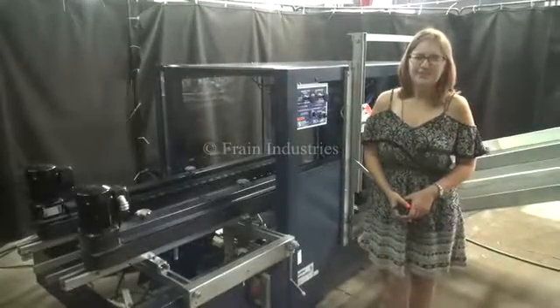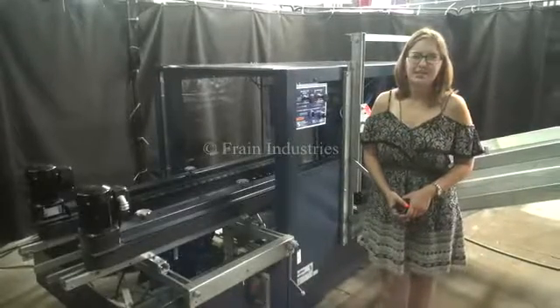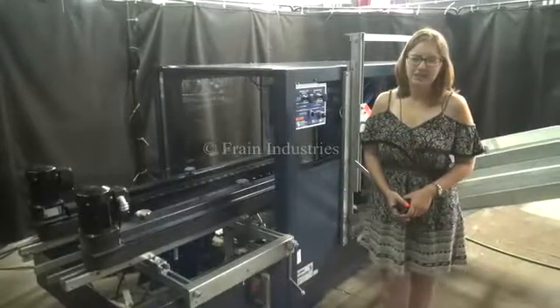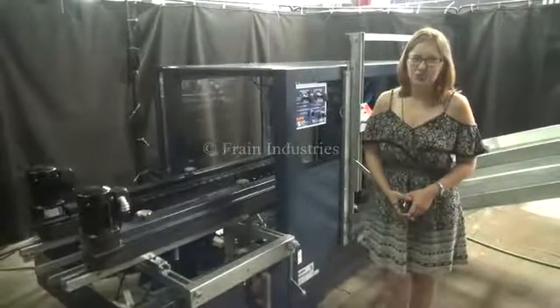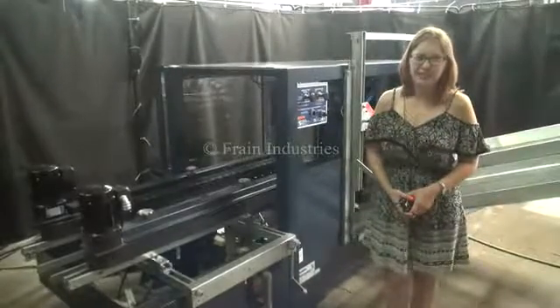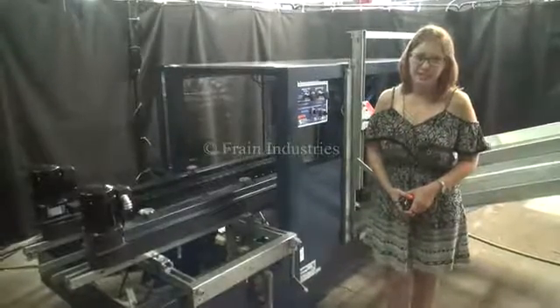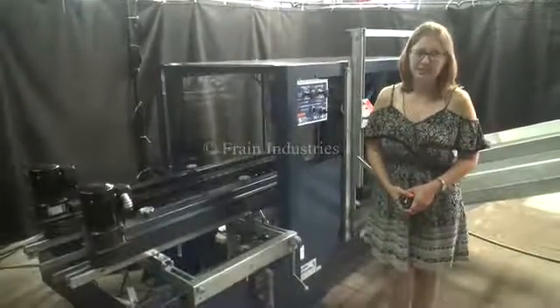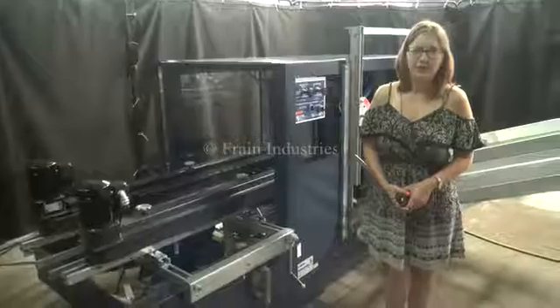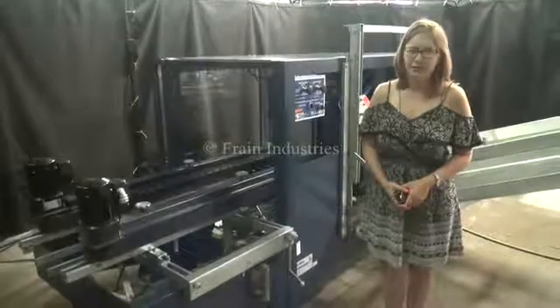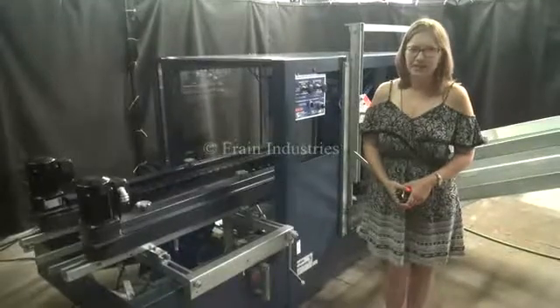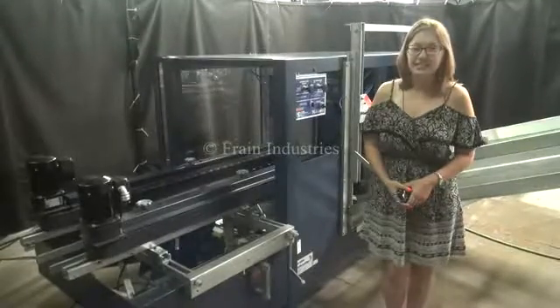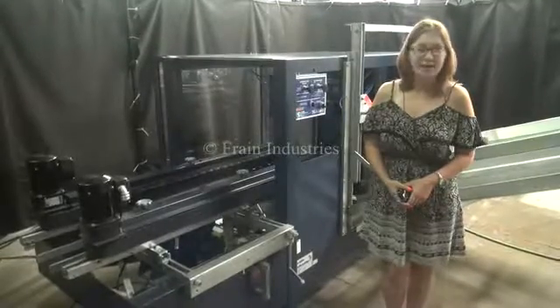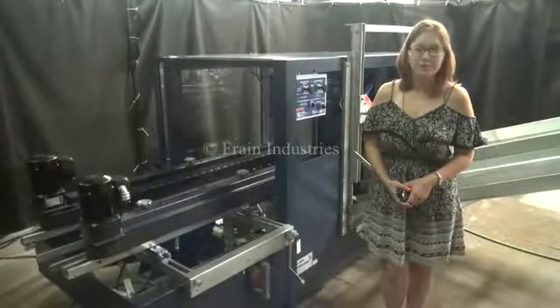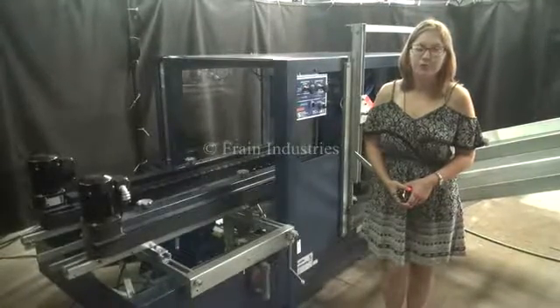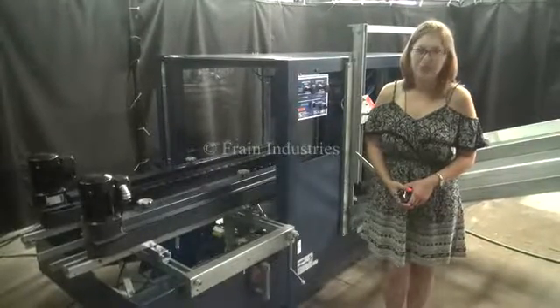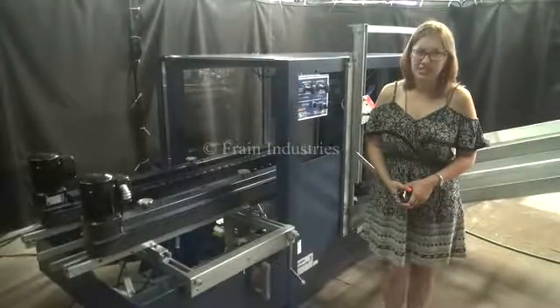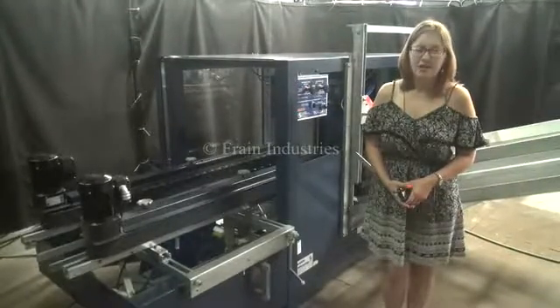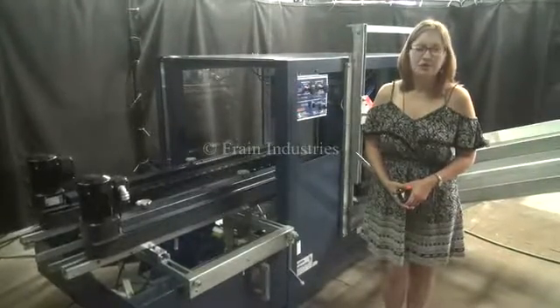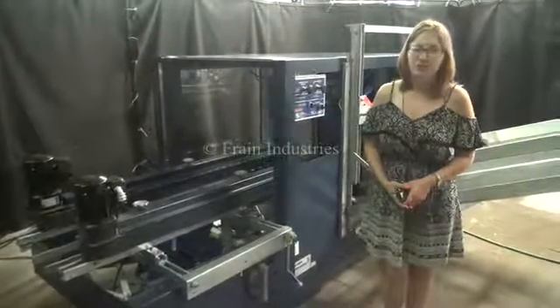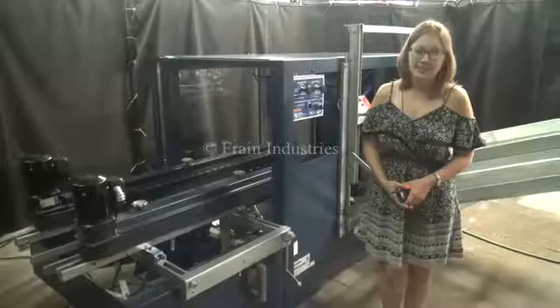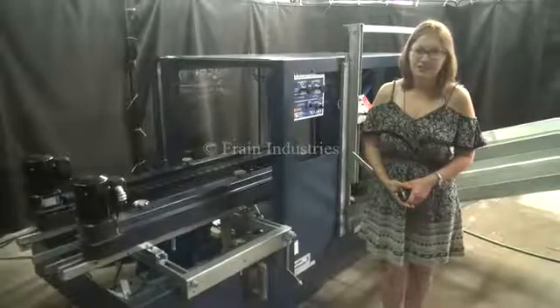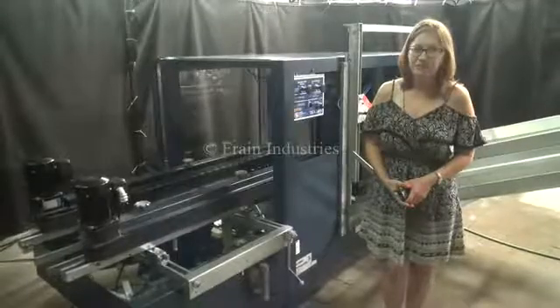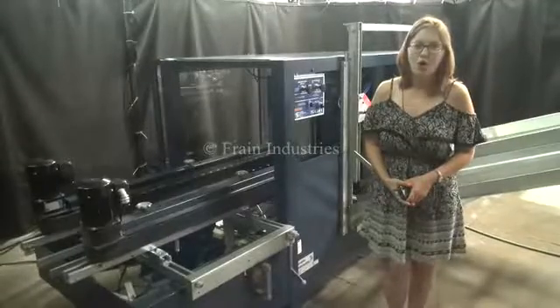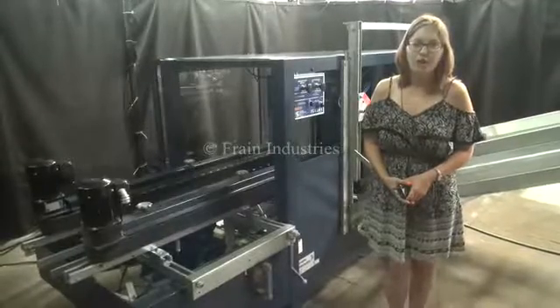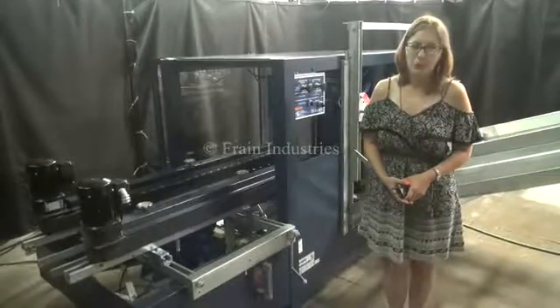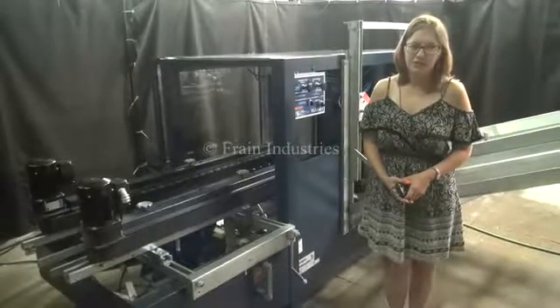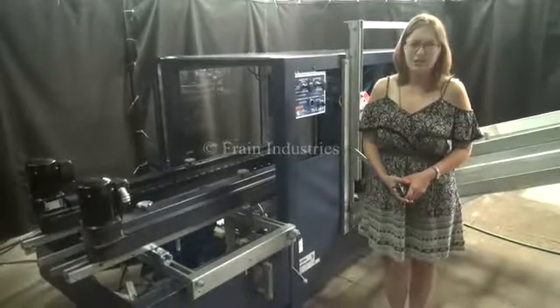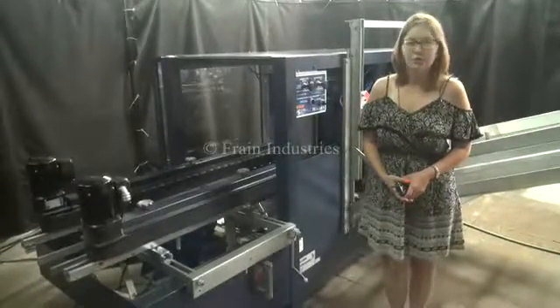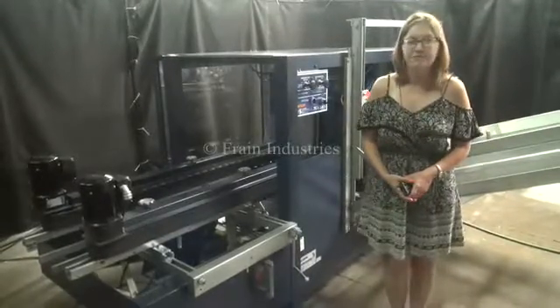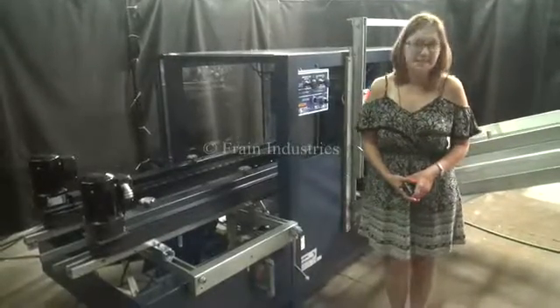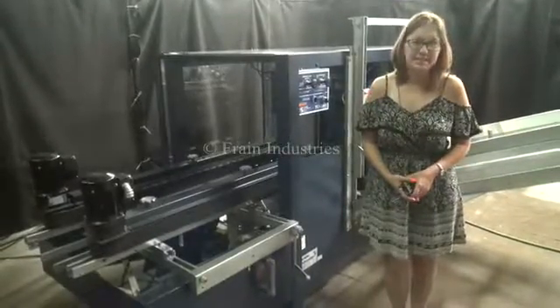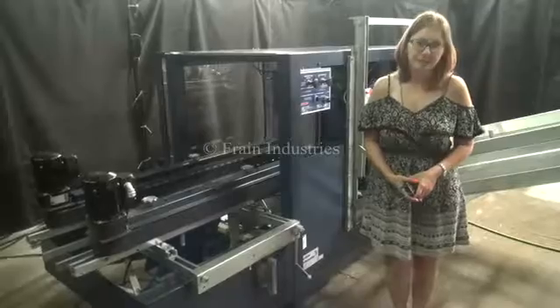Today we'll be cycling your durable case erector. We recommend reading the manual in its entirety before powering up the machine. The voltage is currently set to single phase 120 volts, and it'll be running at 15 cases per minute.